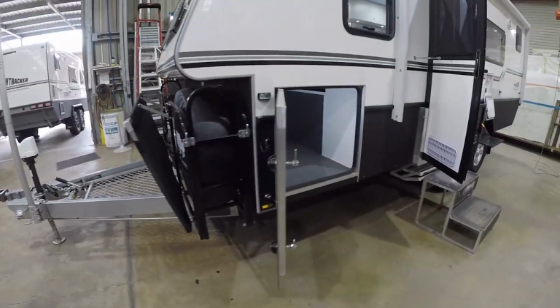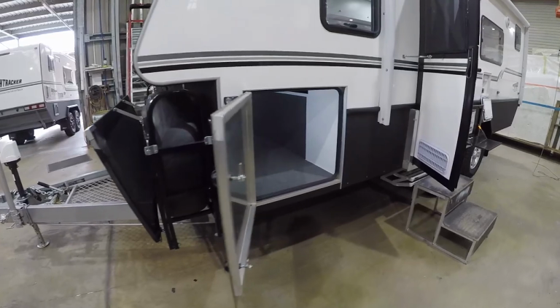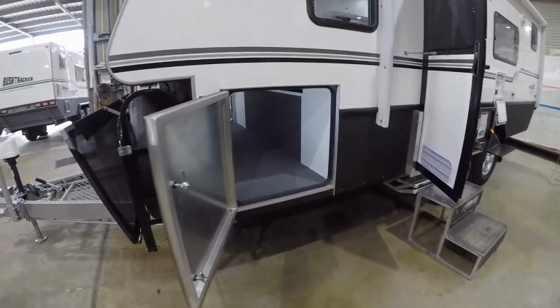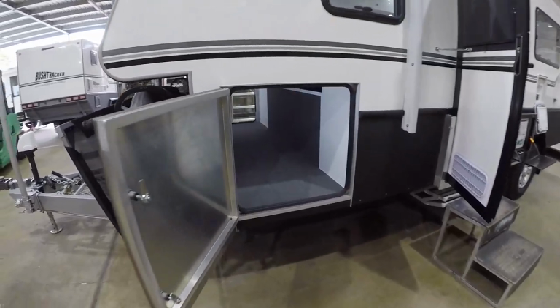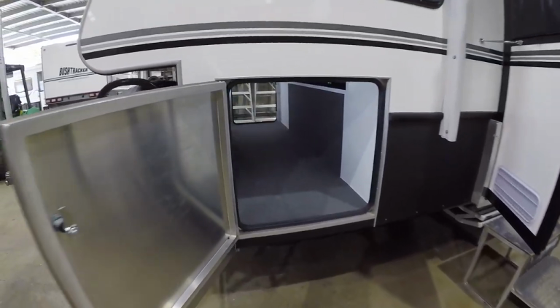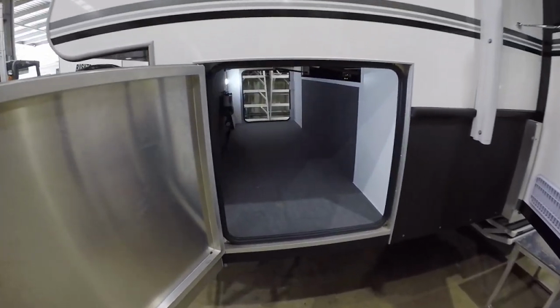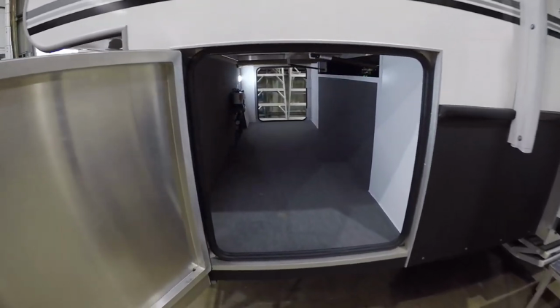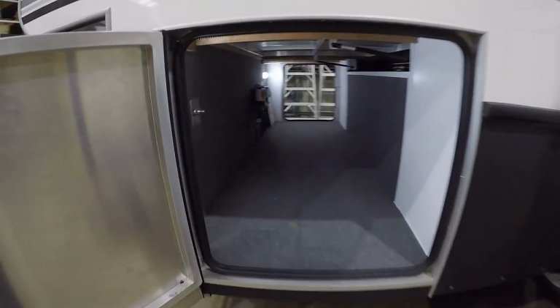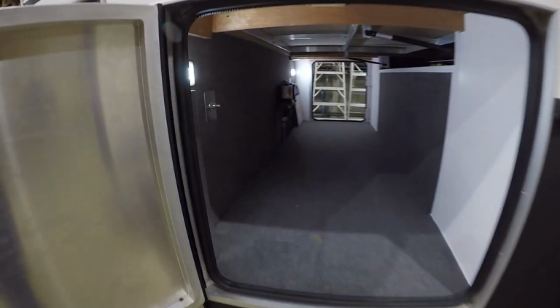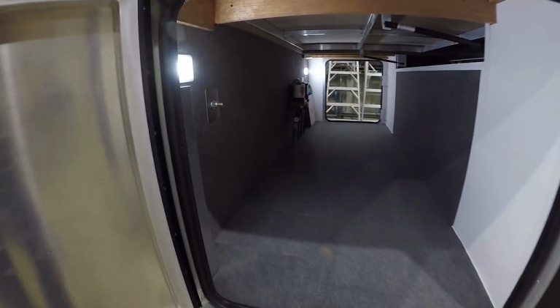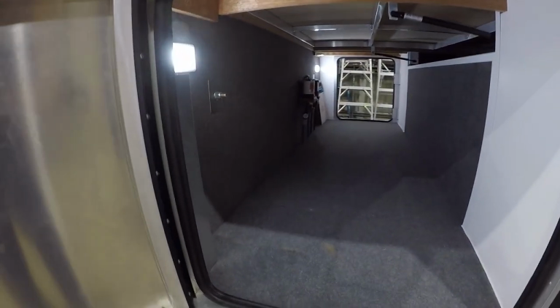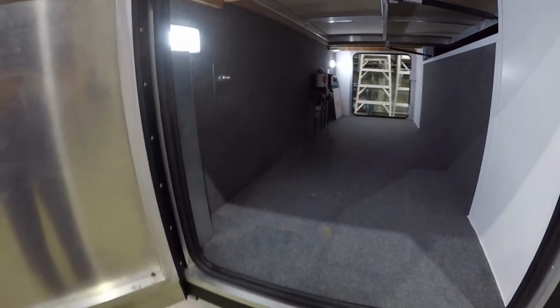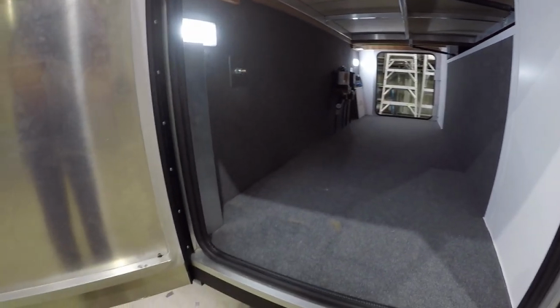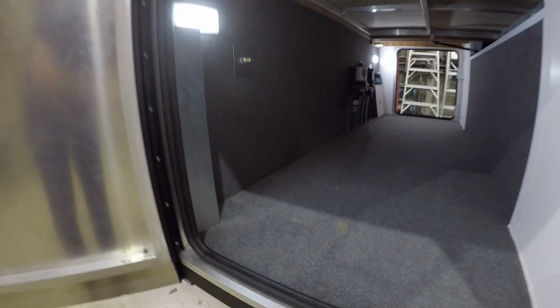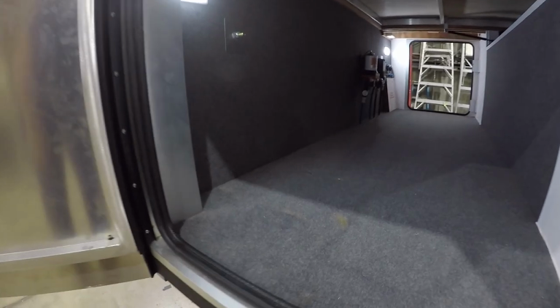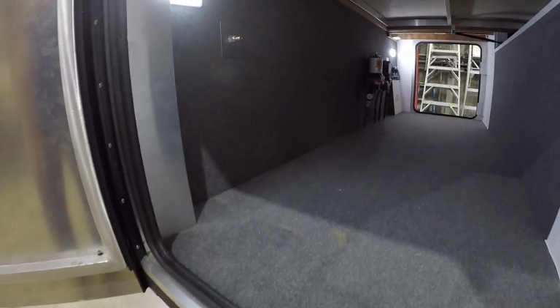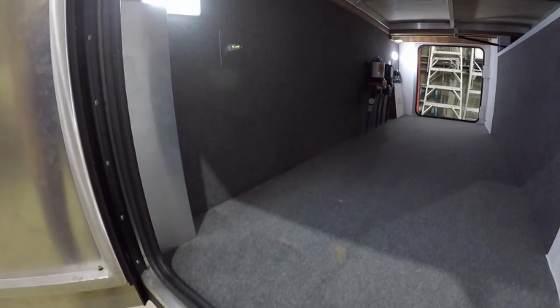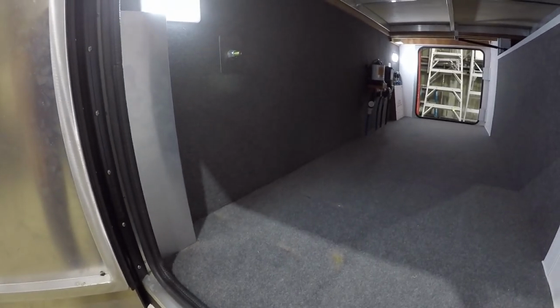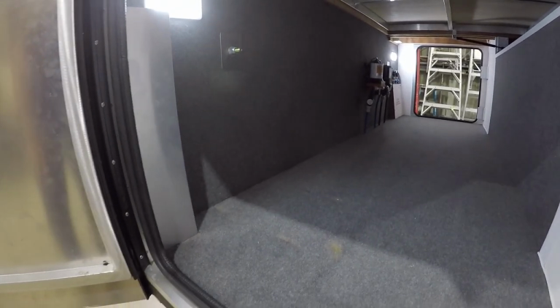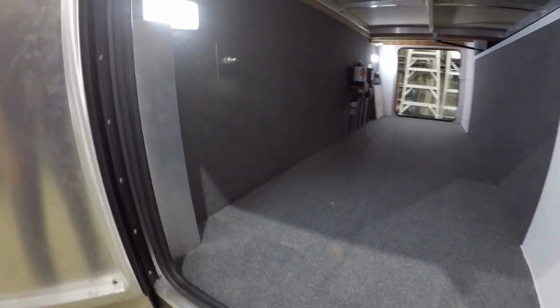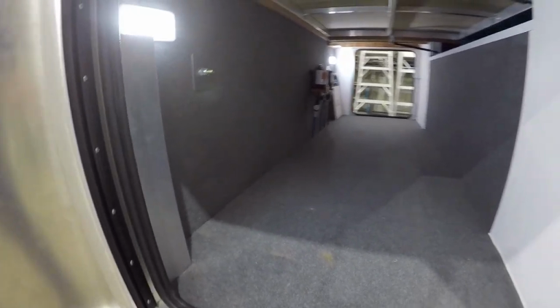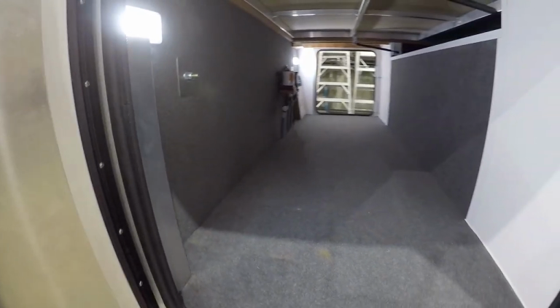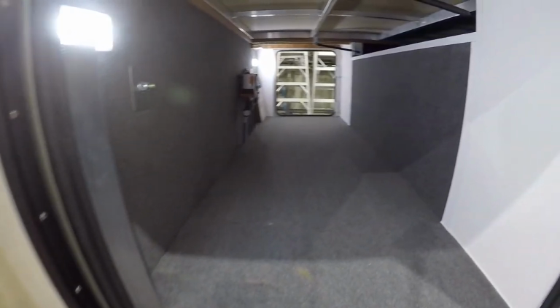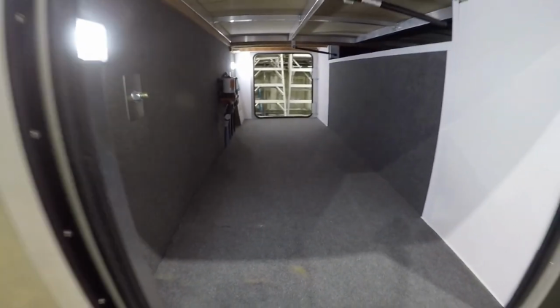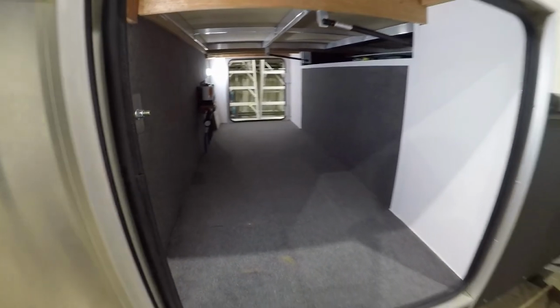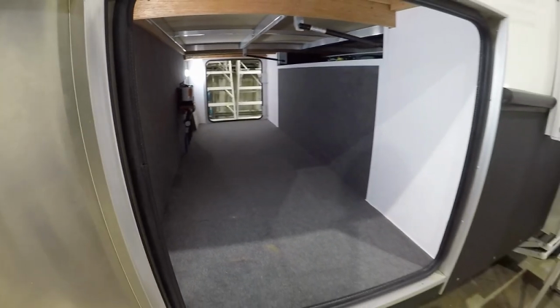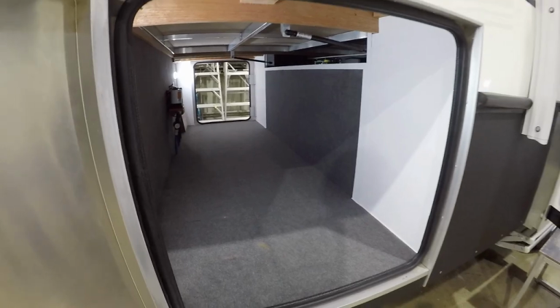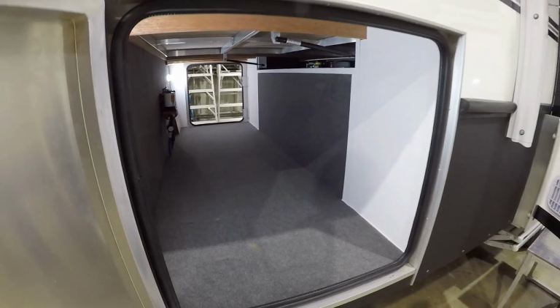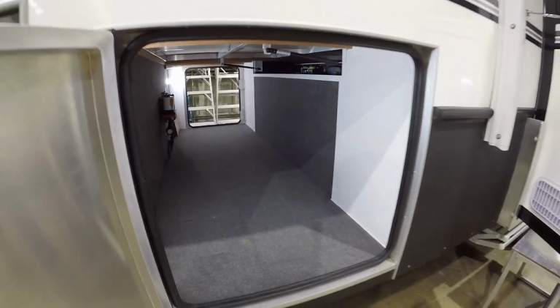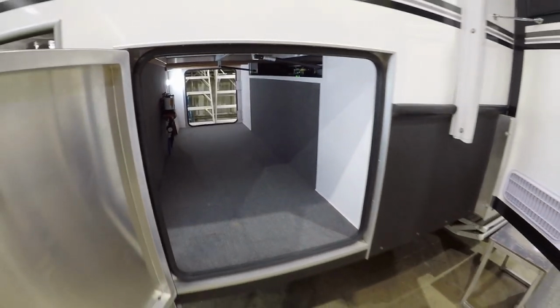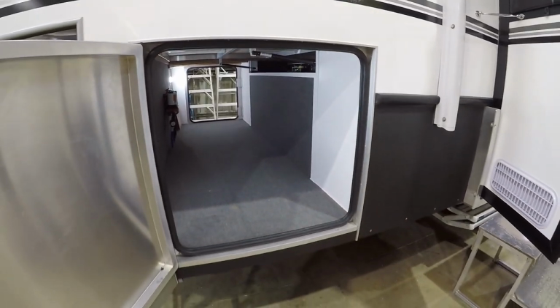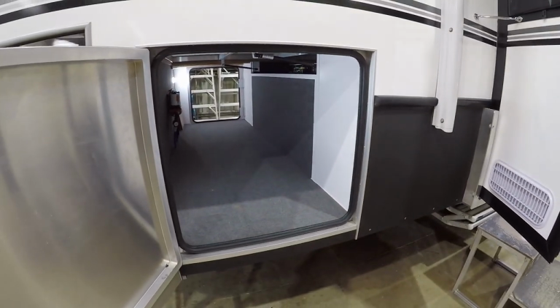Moving further back, here is the cargo bay. This is our main storage area for the van. You can see it's illuminated by a couple of lights, fully carpeted, and there's plenty of space in there for all of your camp chairs, barbecues, and other bits and pieces.